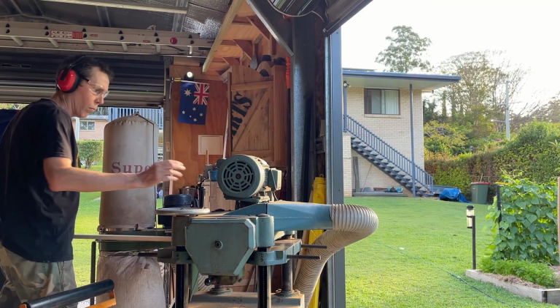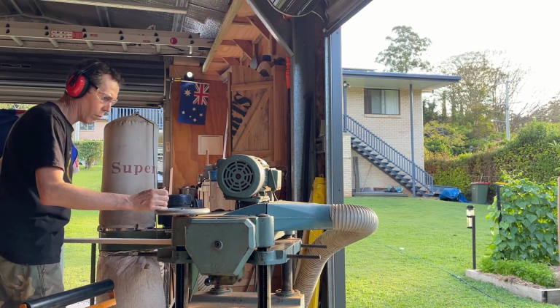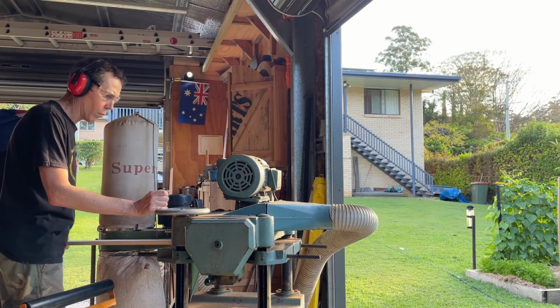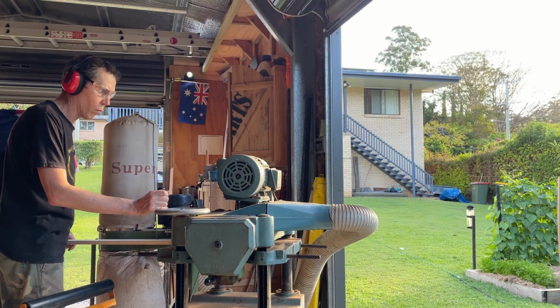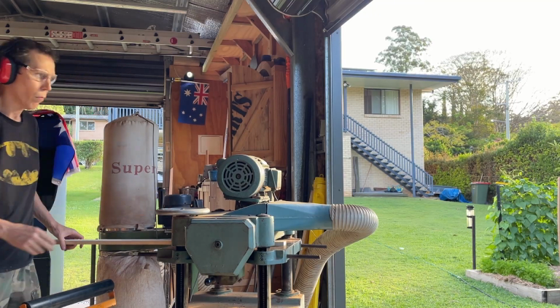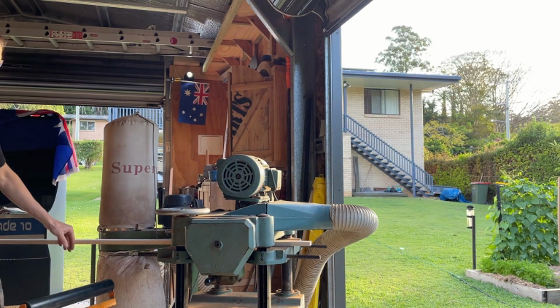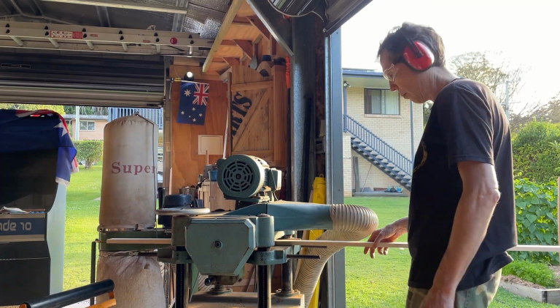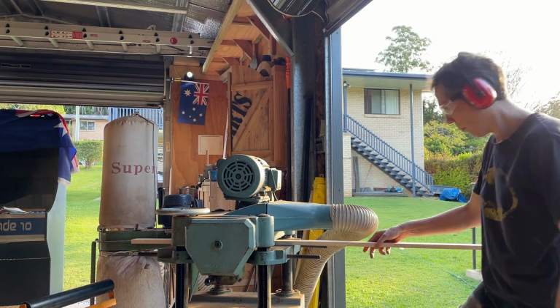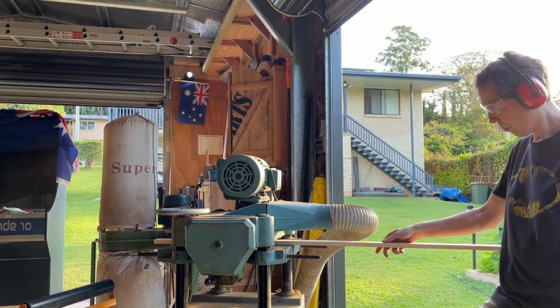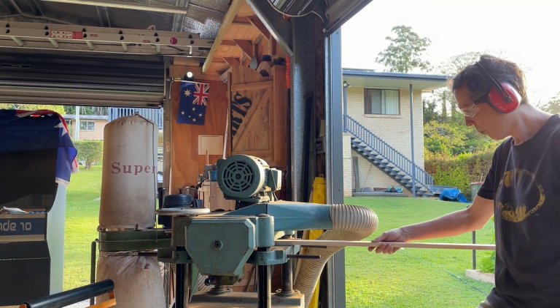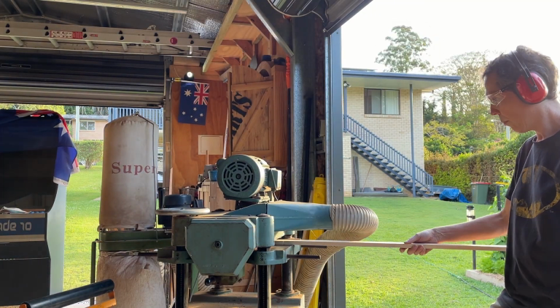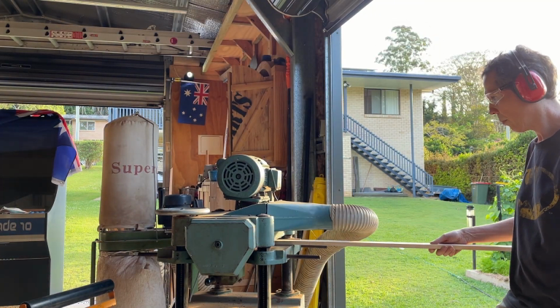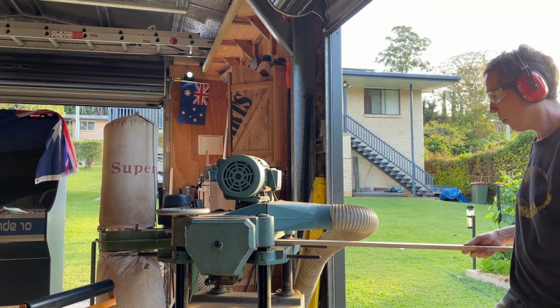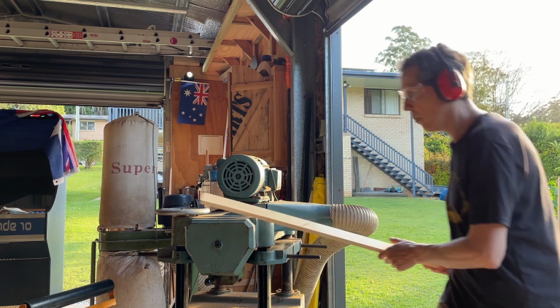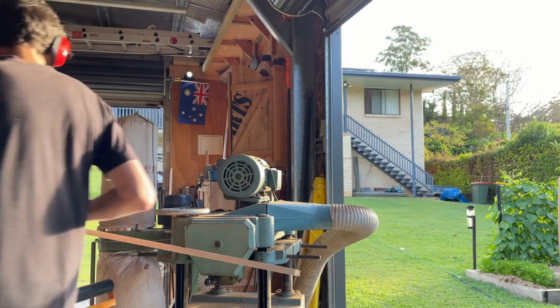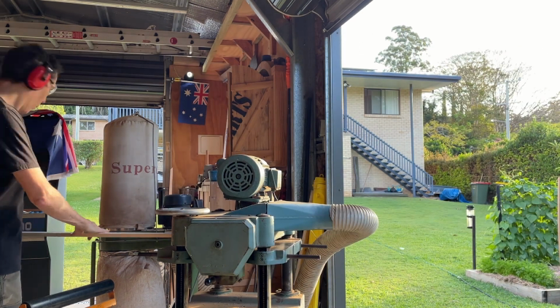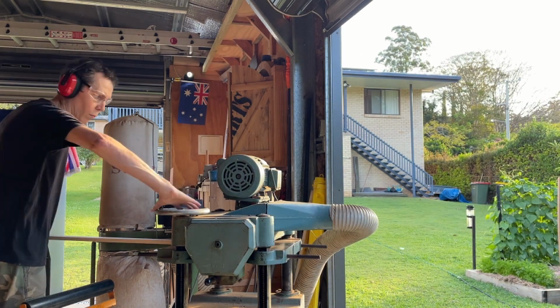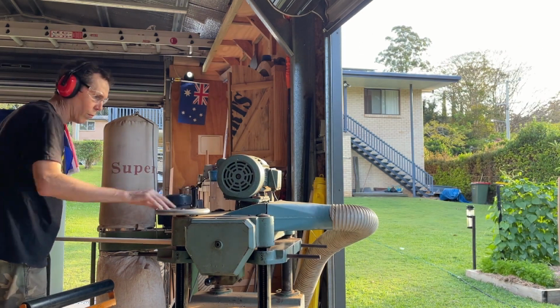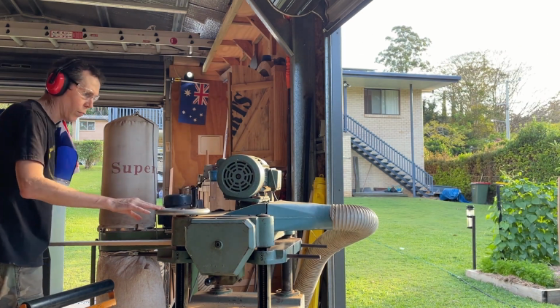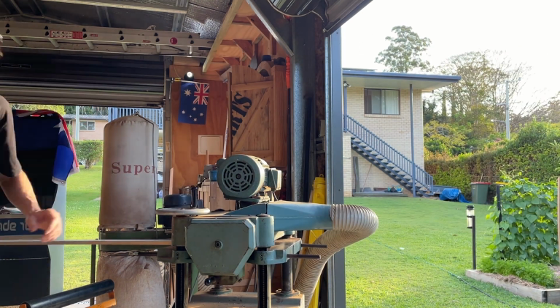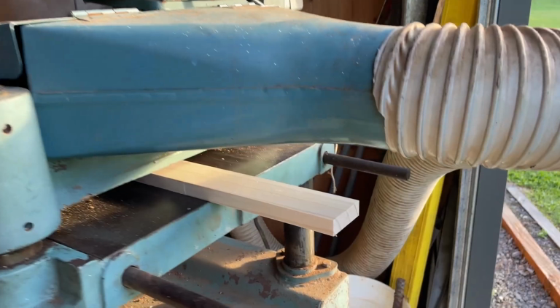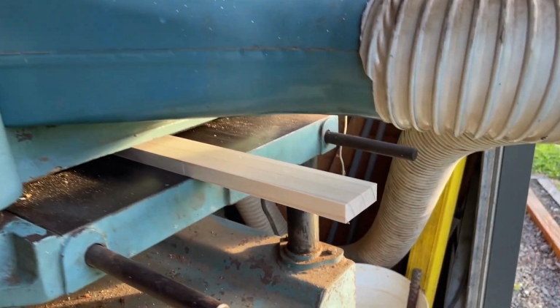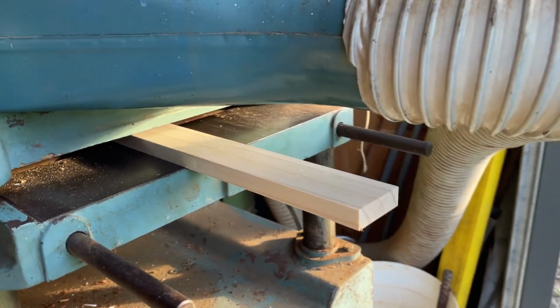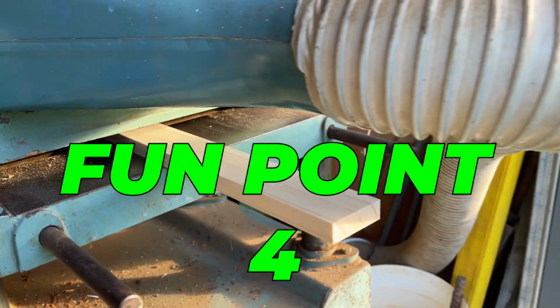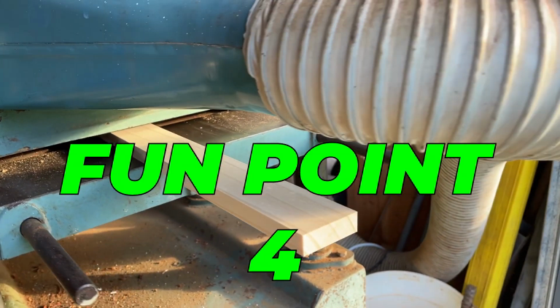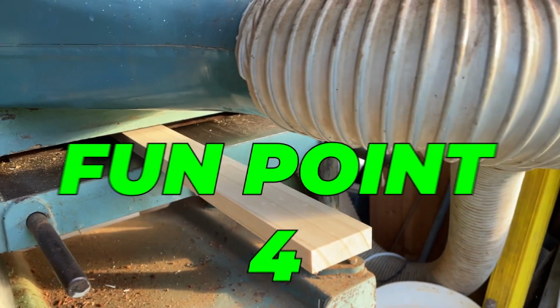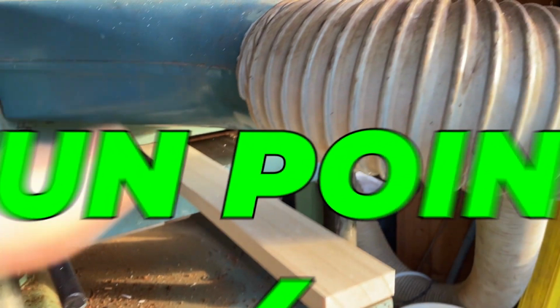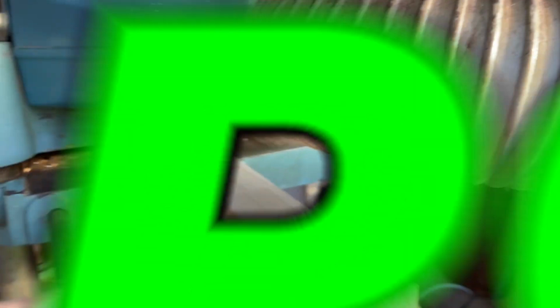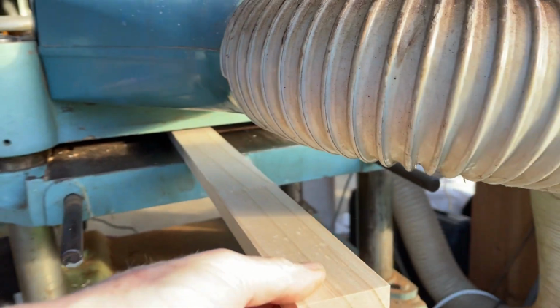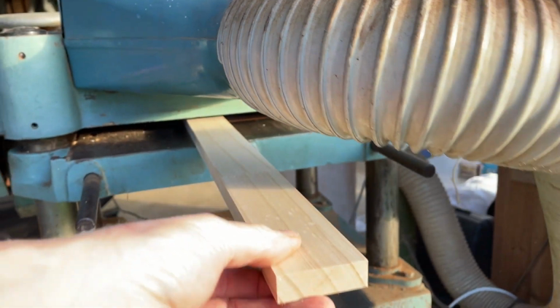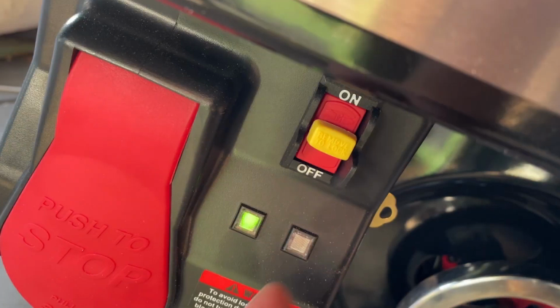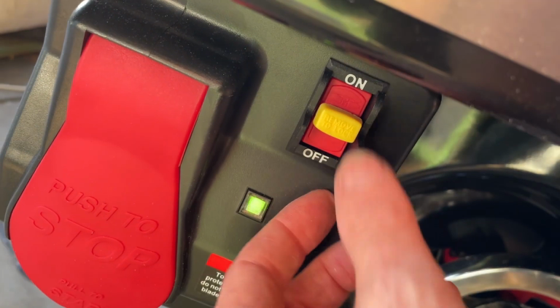The other half of that board is for the box and this would have to be the funnest way to remove paint. Fun point four: stripping paint with a planer.